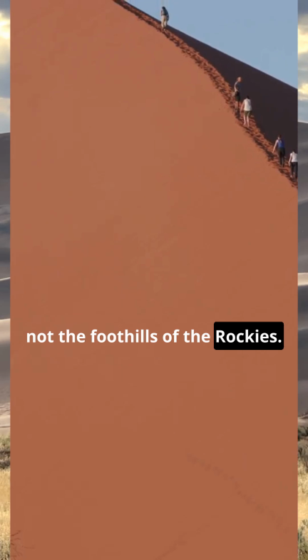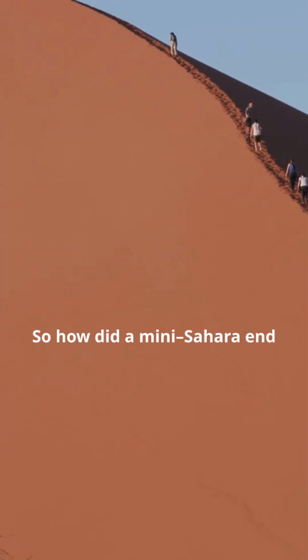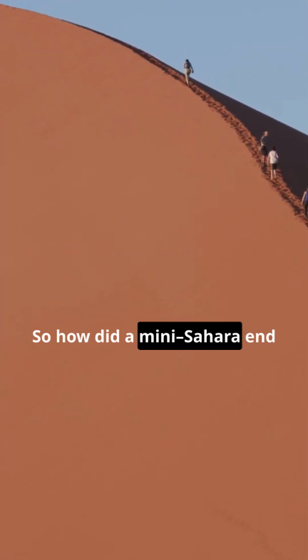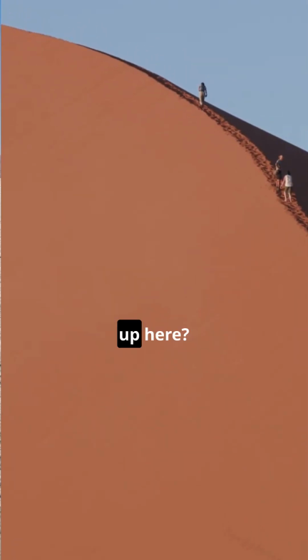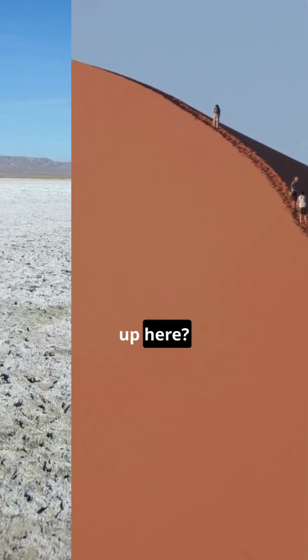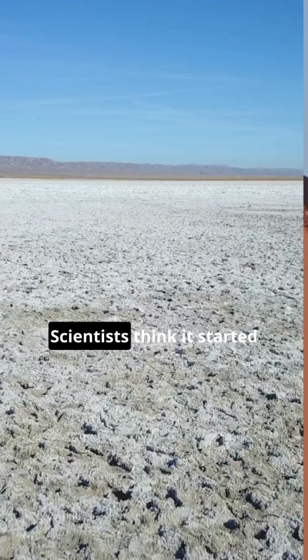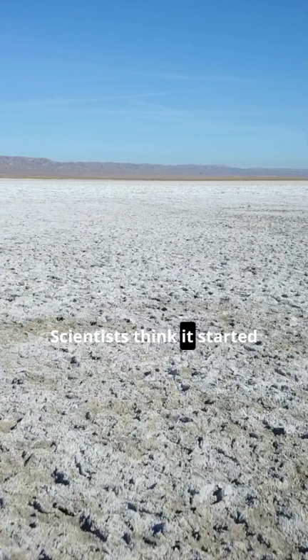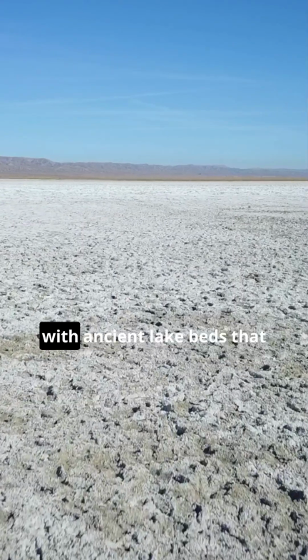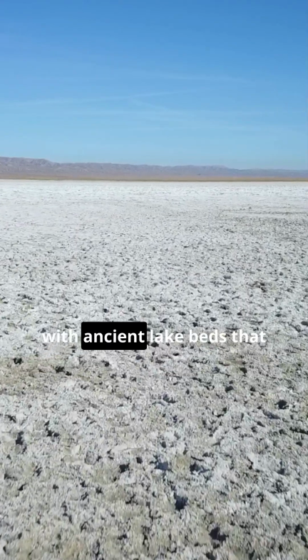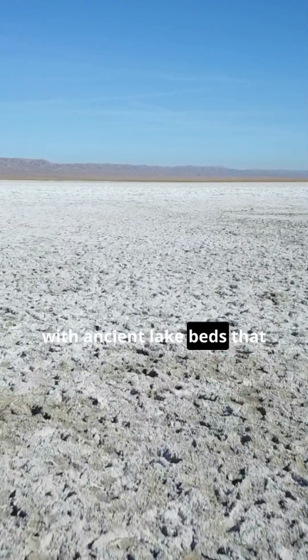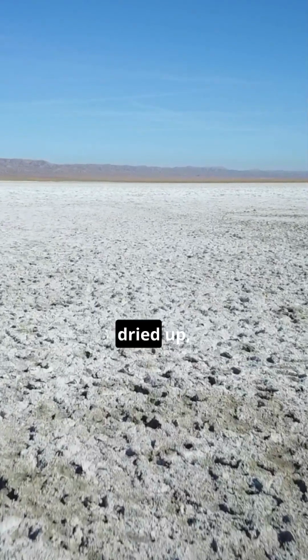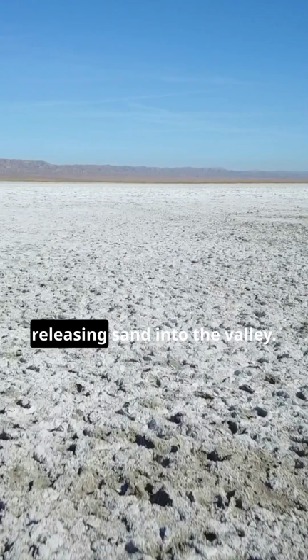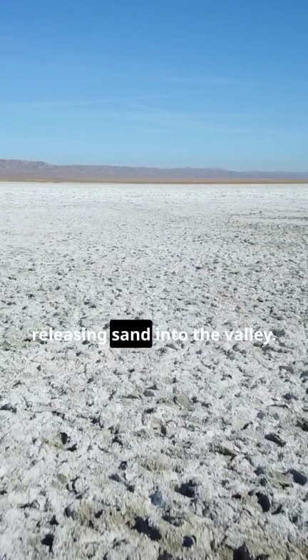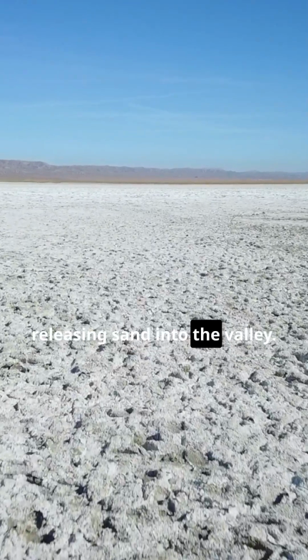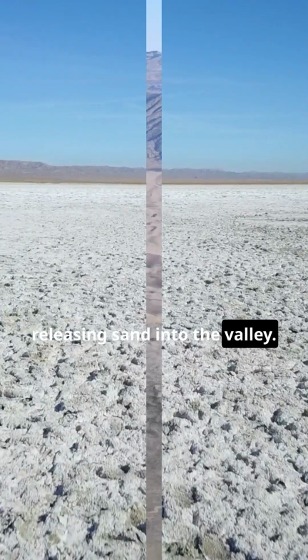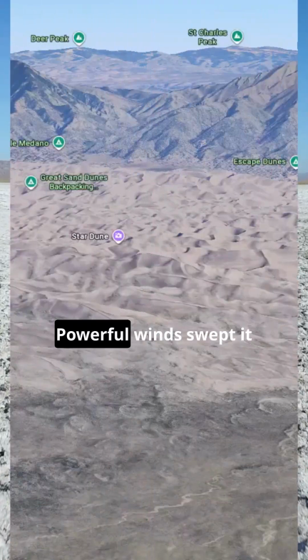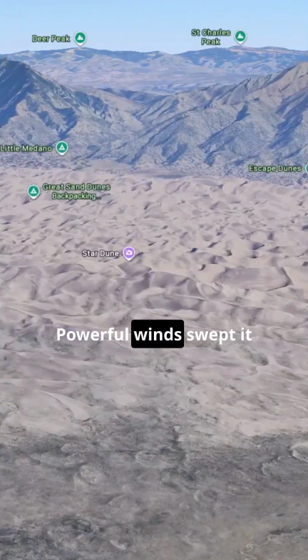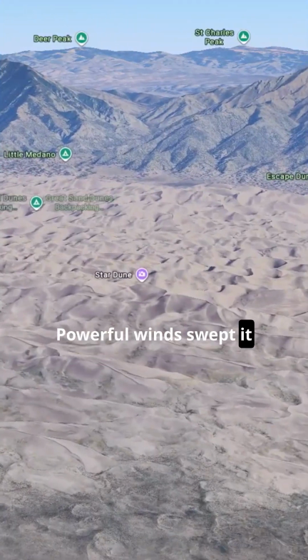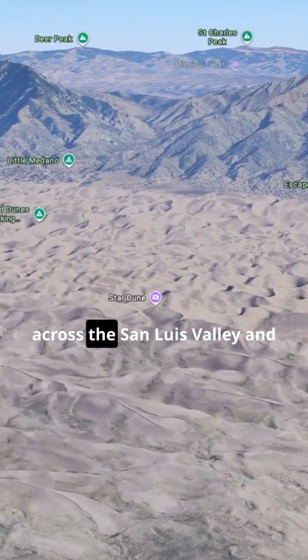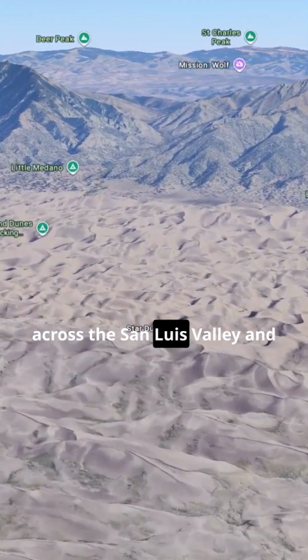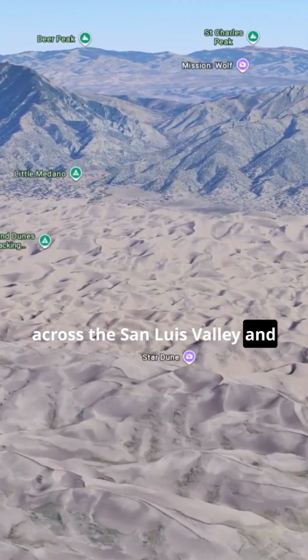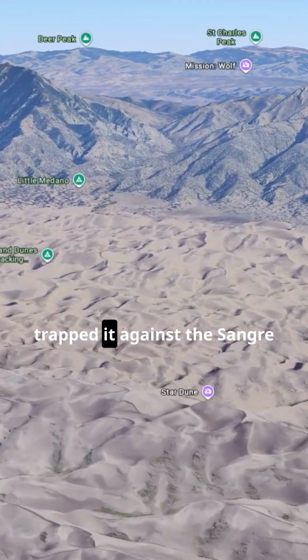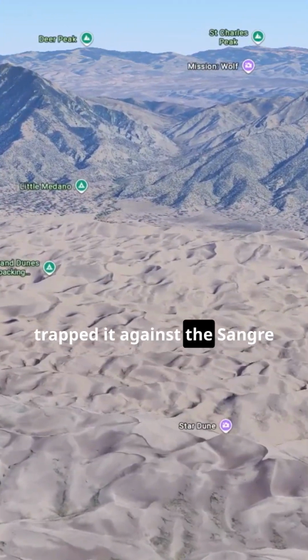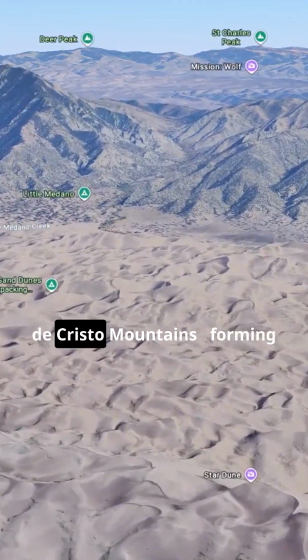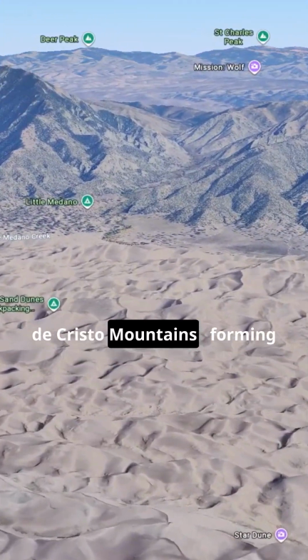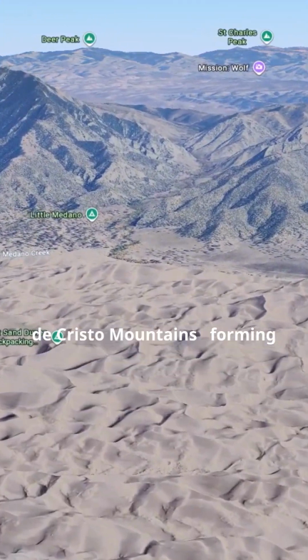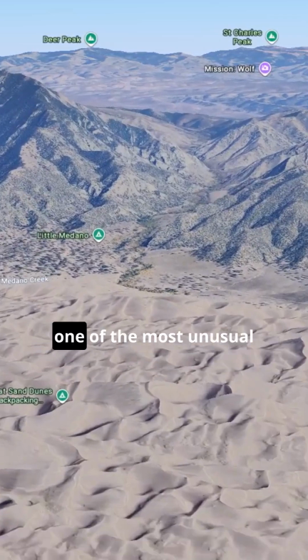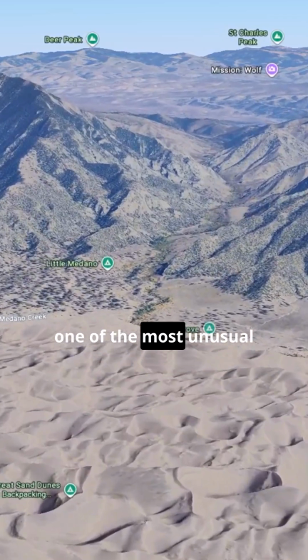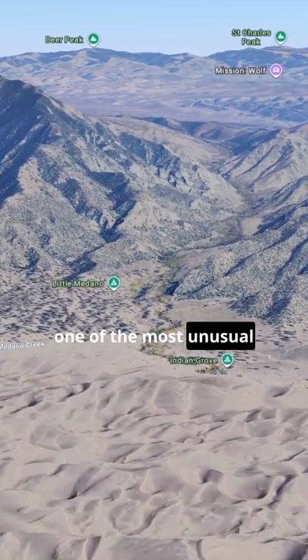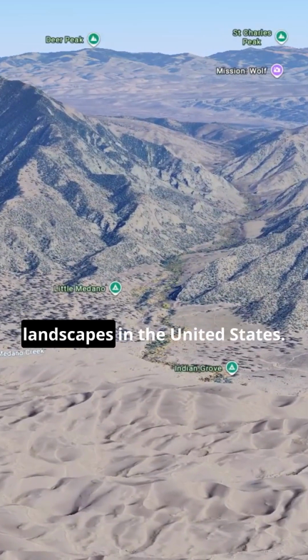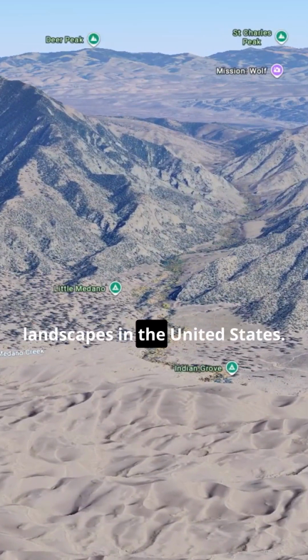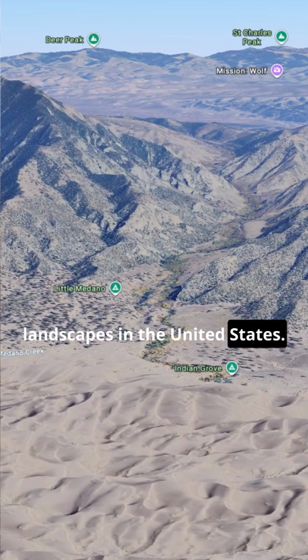So how did a mini-Sahara end up here? Scientists think it started with ancient lake beds that dried up, releasing sand into the valley. Powerful winds swept it across the San Luis Valley and trapped it against the Sangre de Cristo Mountains, forming one of the most unusual landscapes in the United States.